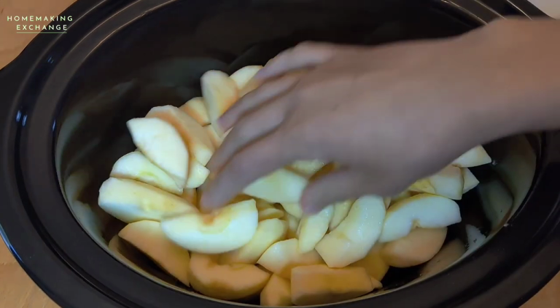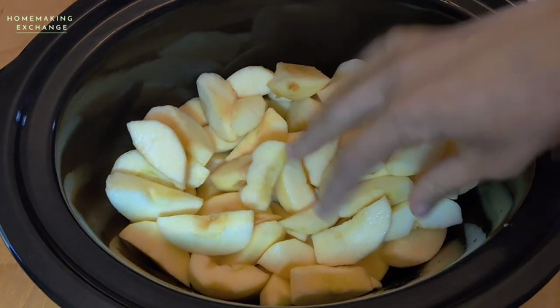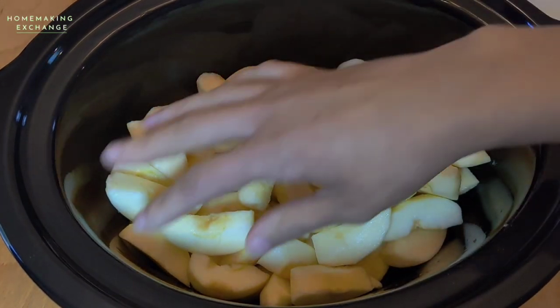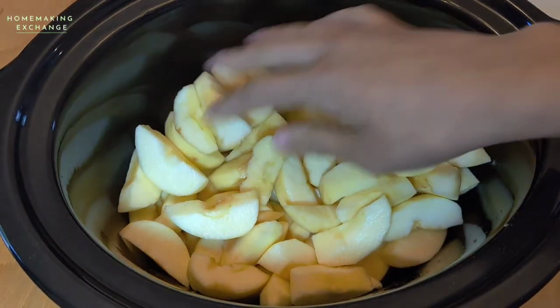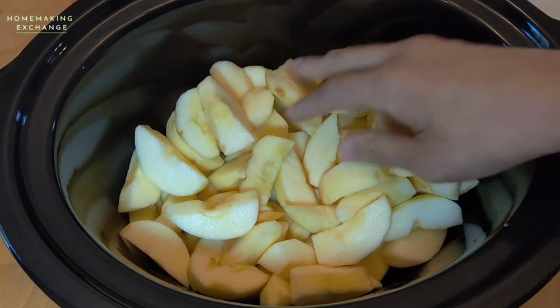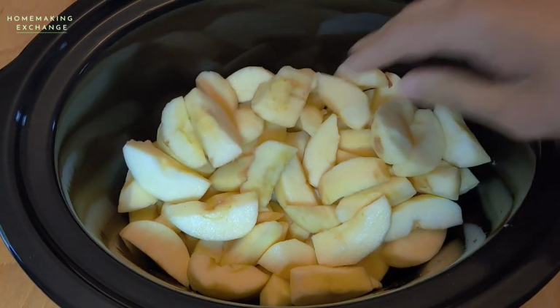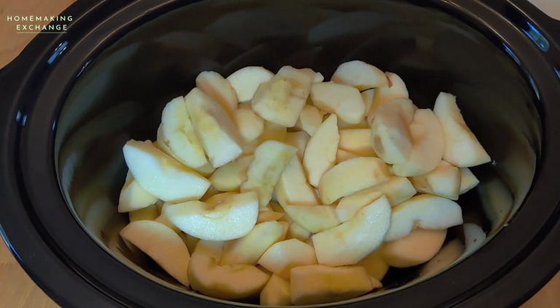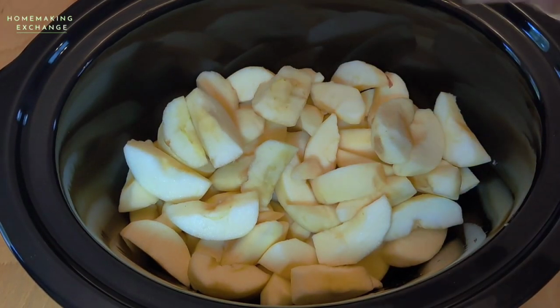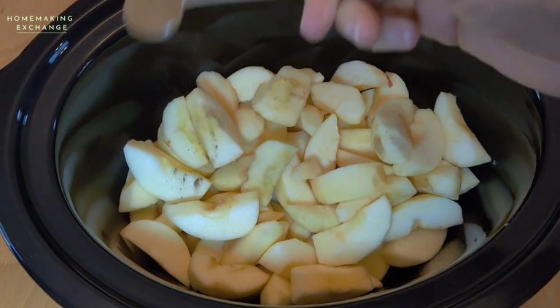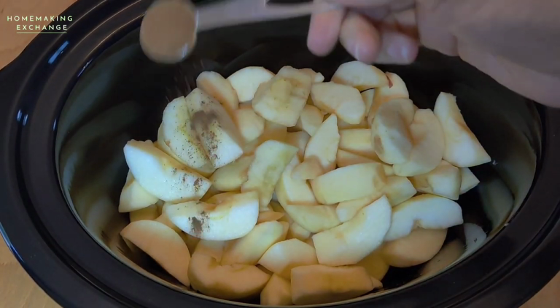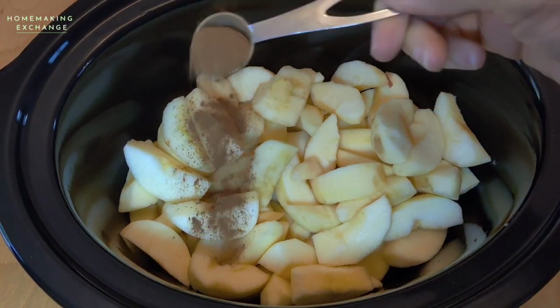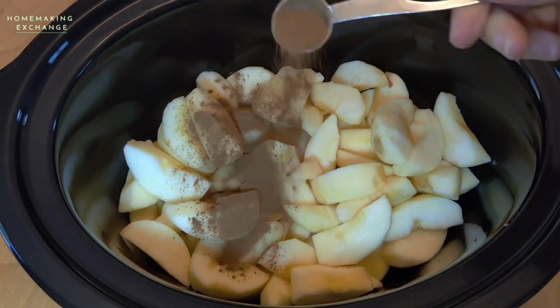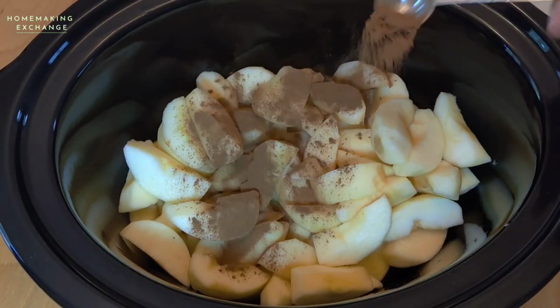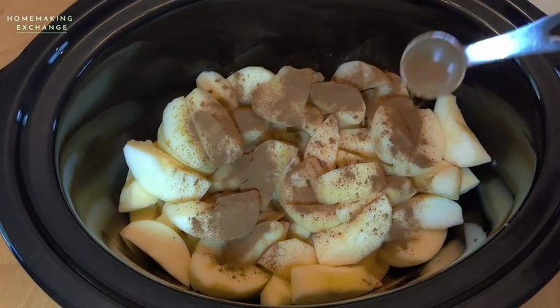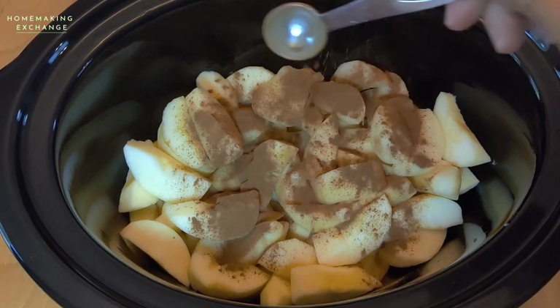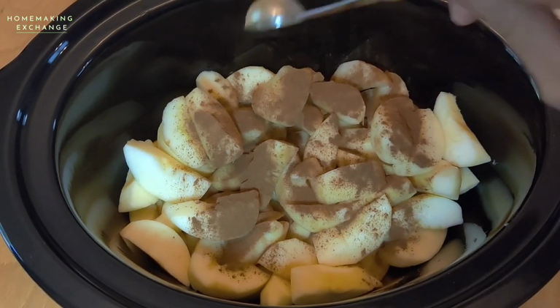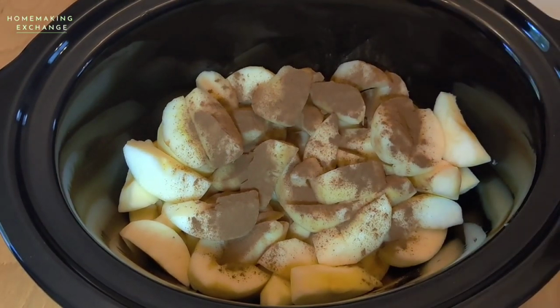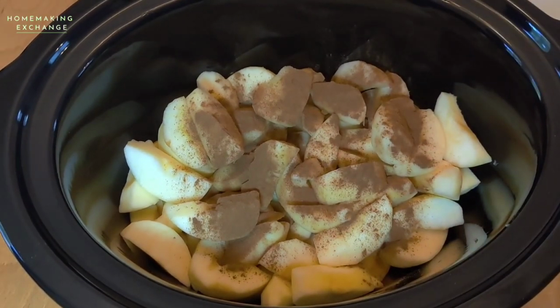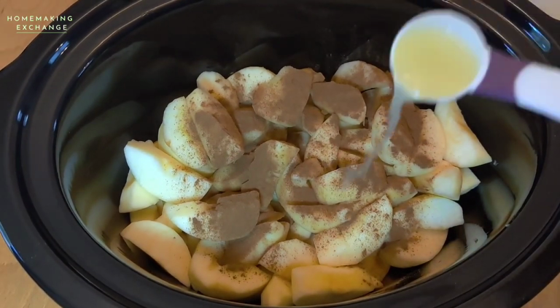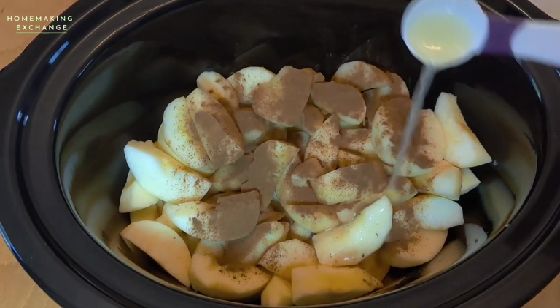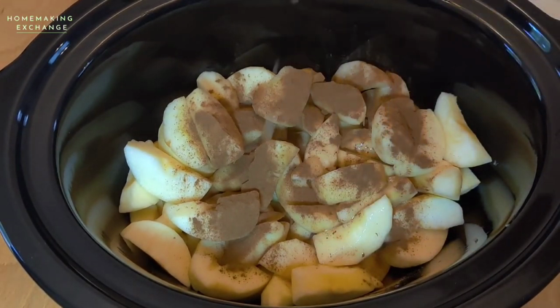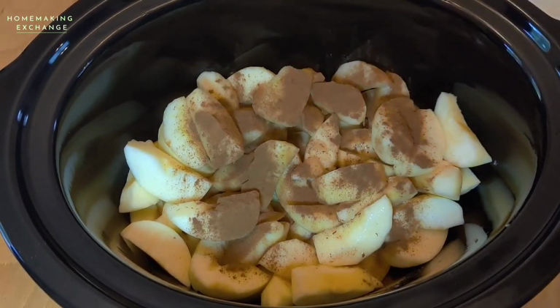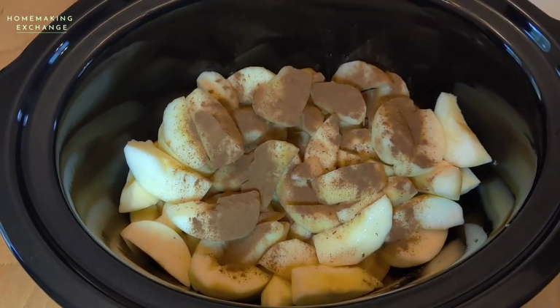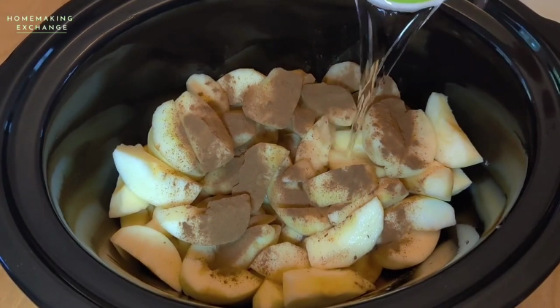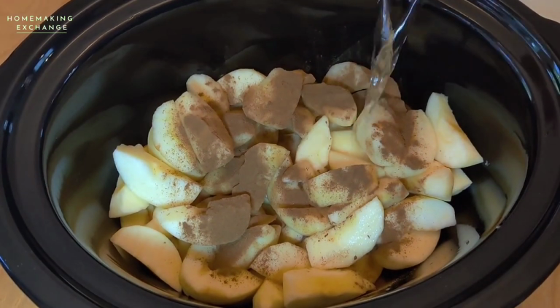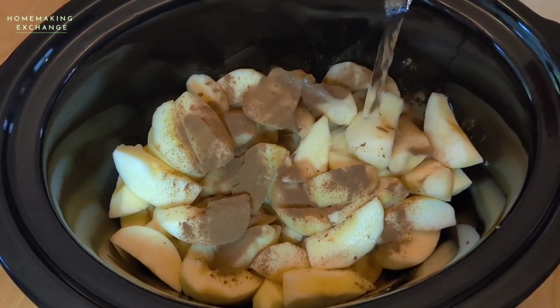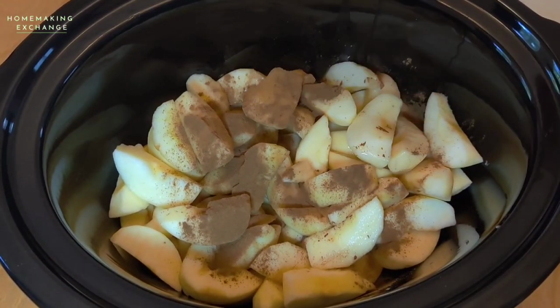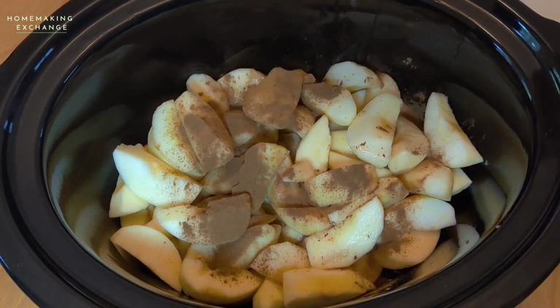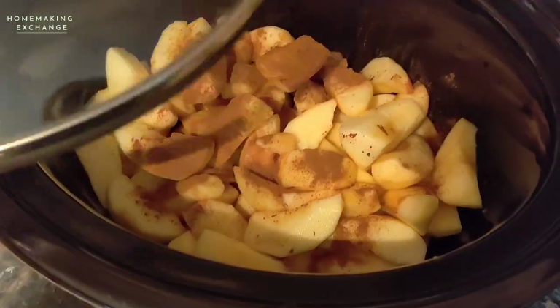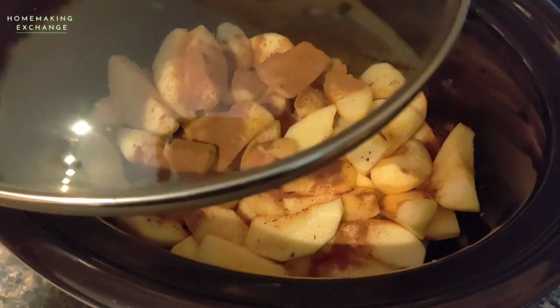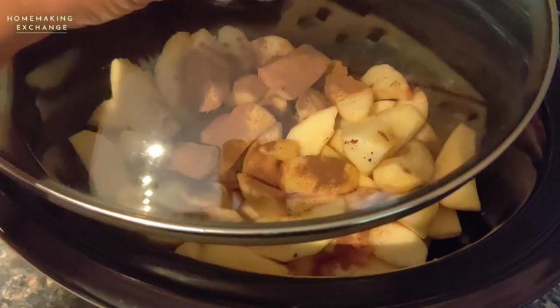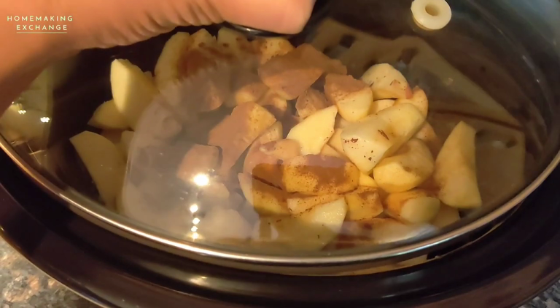Spread them out and sprinkle them with cinnamon. Add lemon juice and water. No sugar added for this one, so it's healthy applesauce.